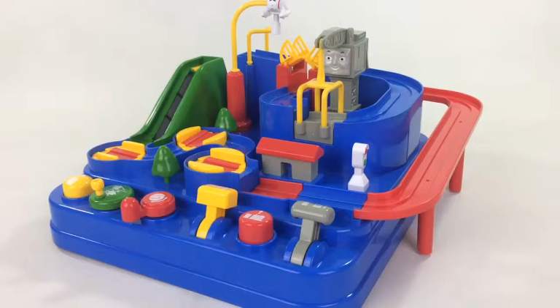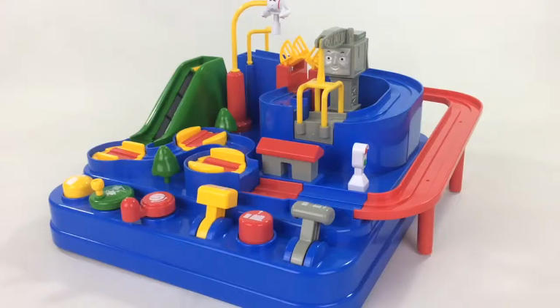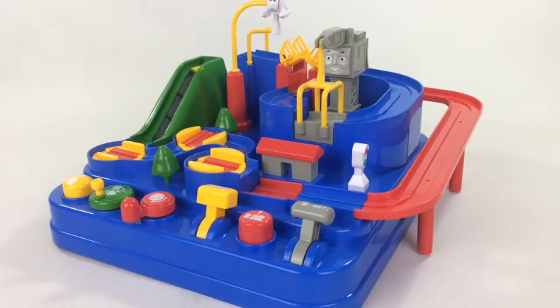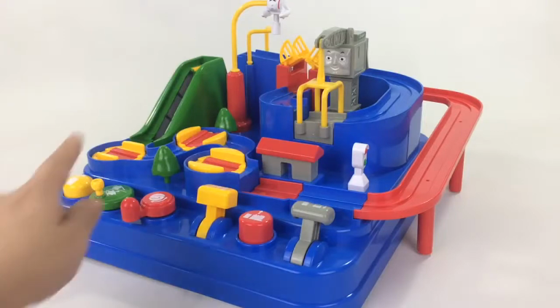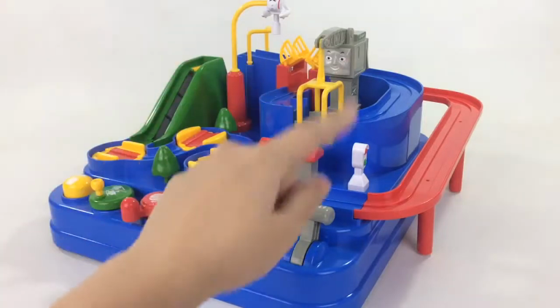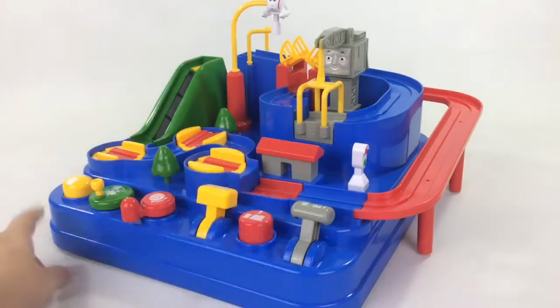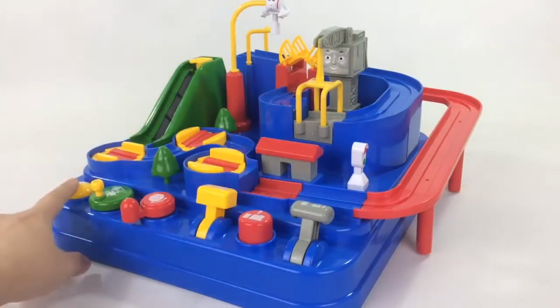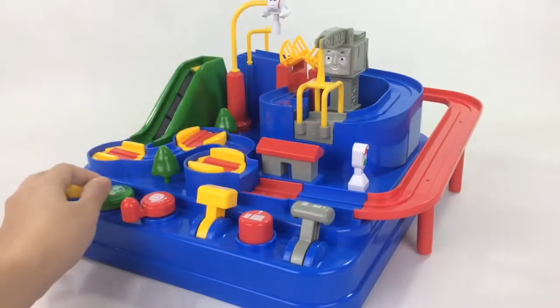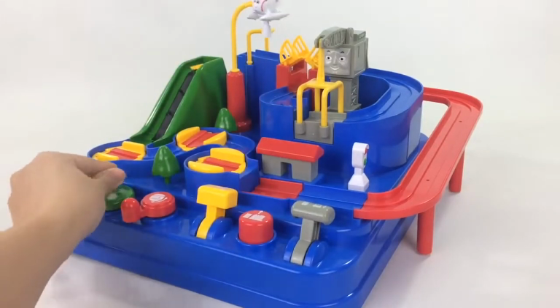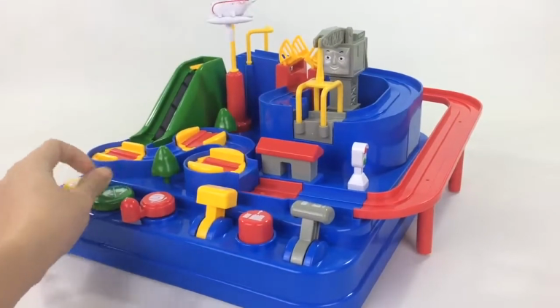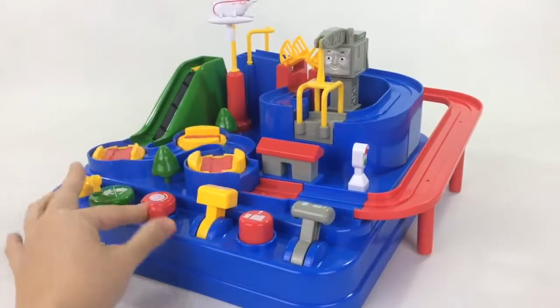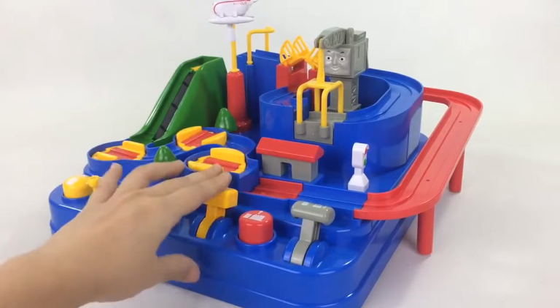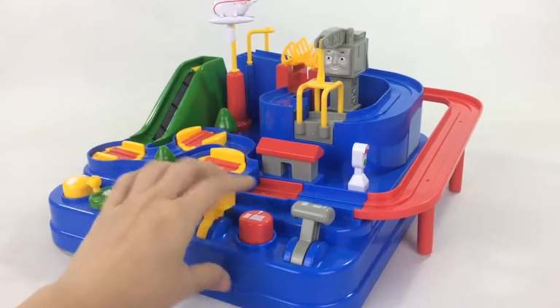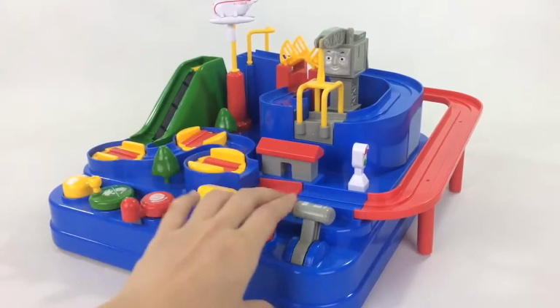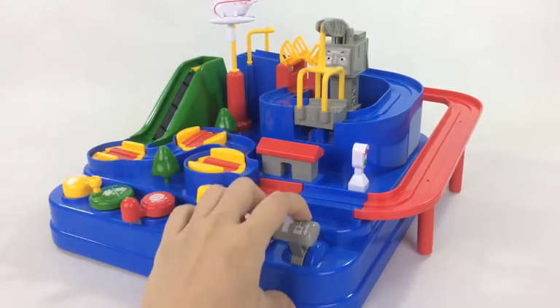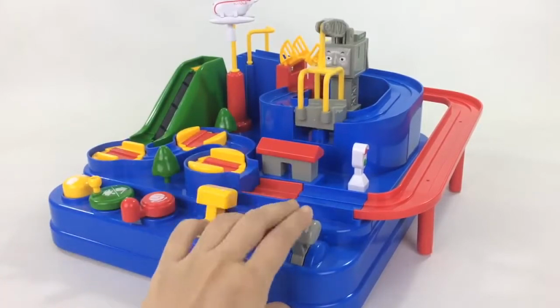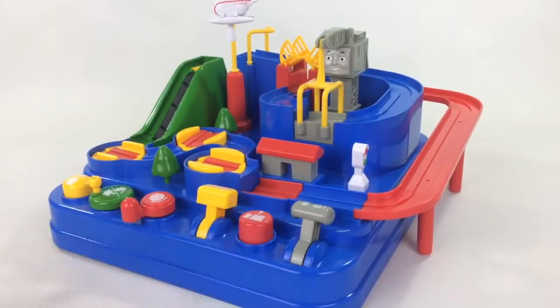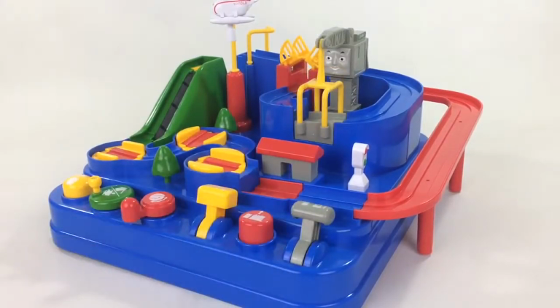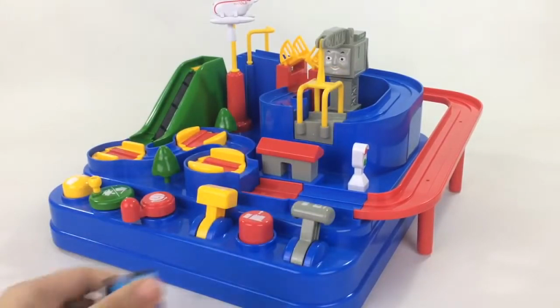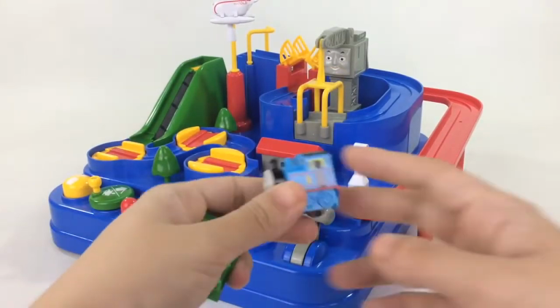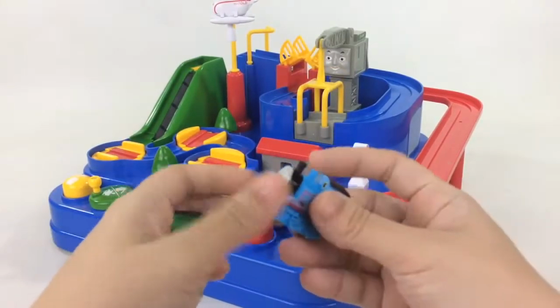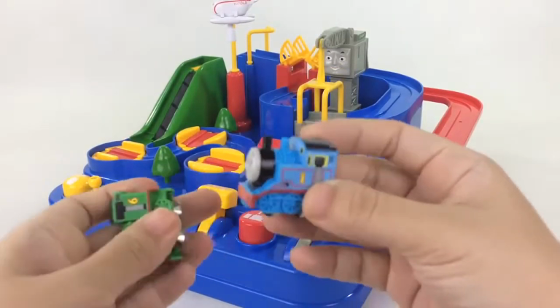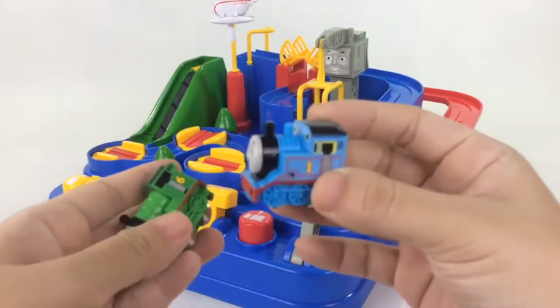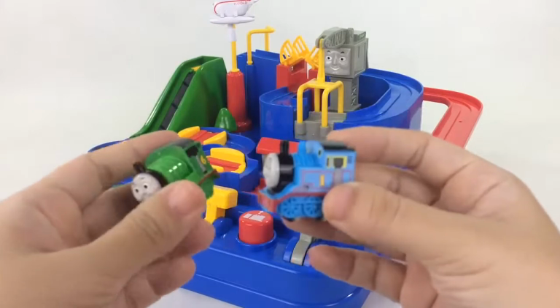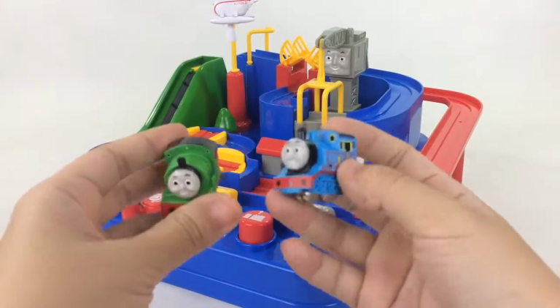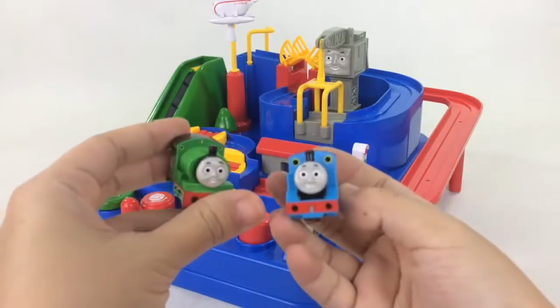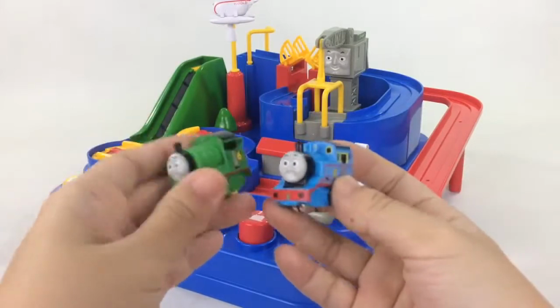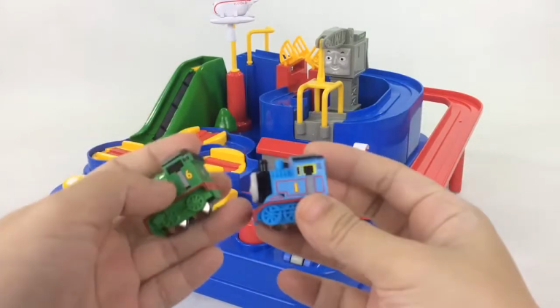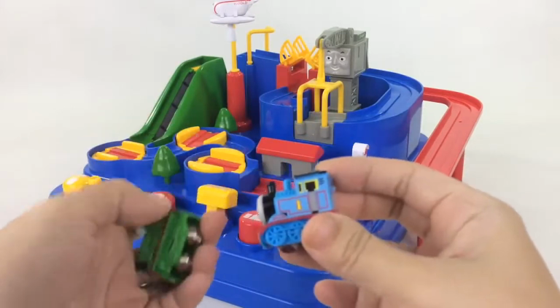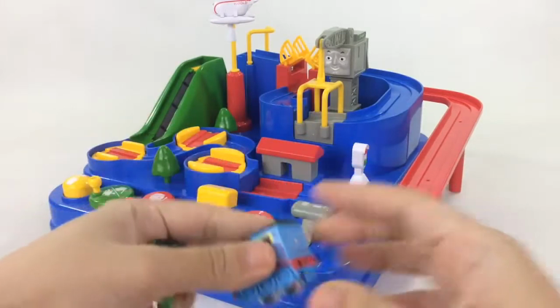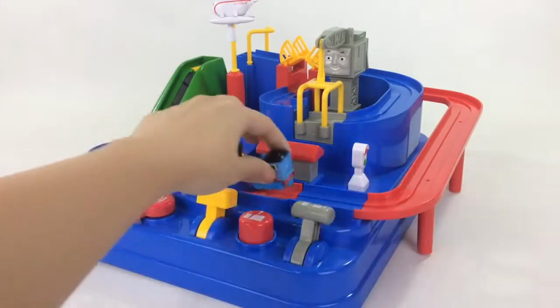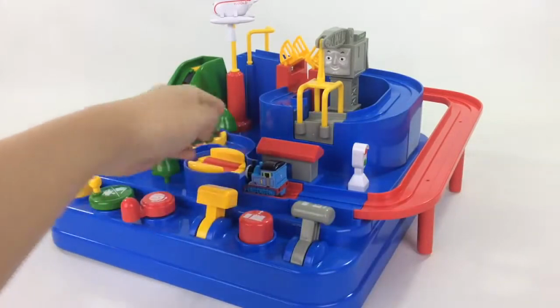Wow! Check out this awesome Thomas and Friends Adventureland. It's got tracks and lots of buttons and levers so you can let Thomas and Percy go around it. Let's try it.